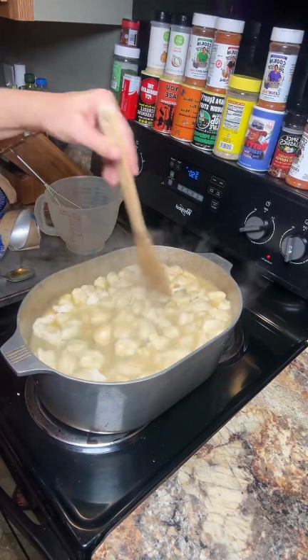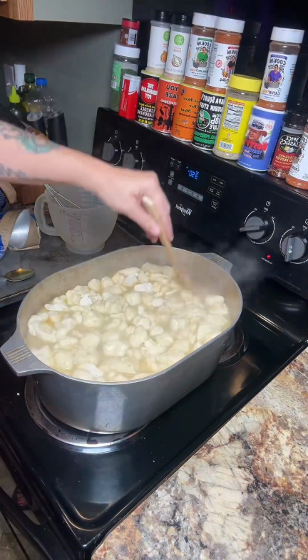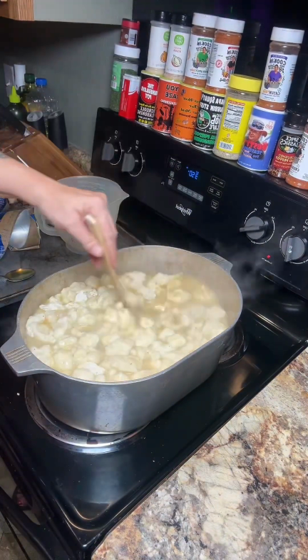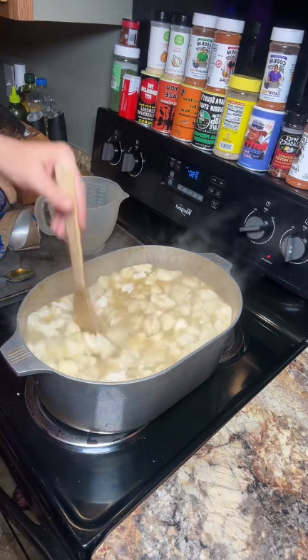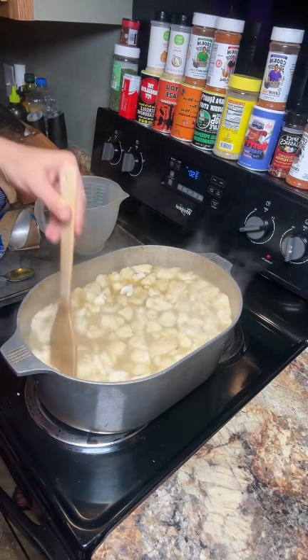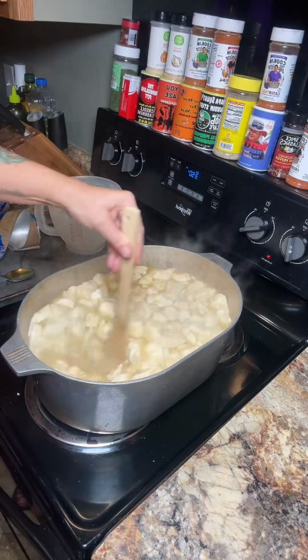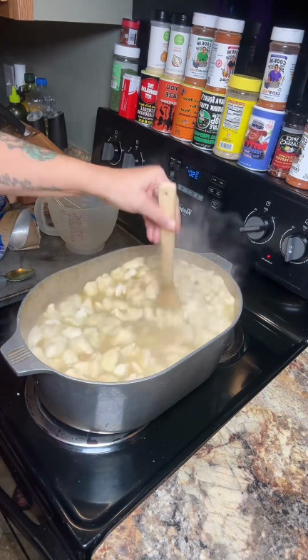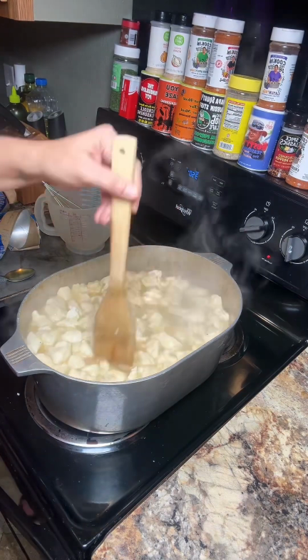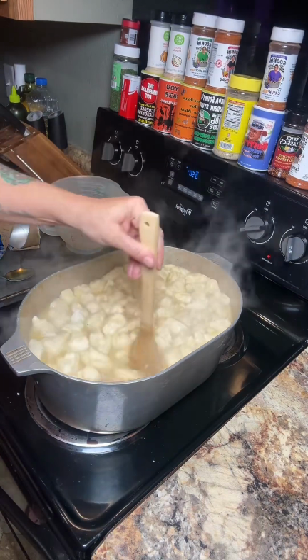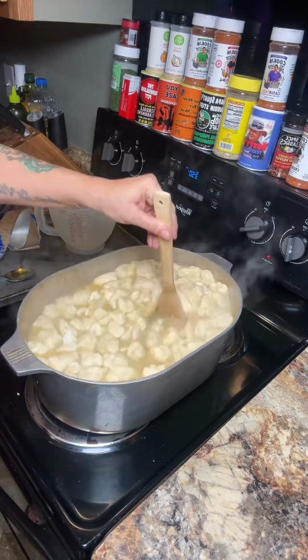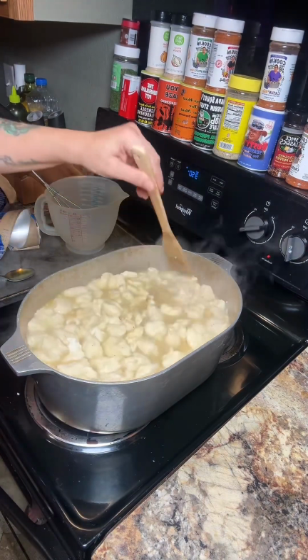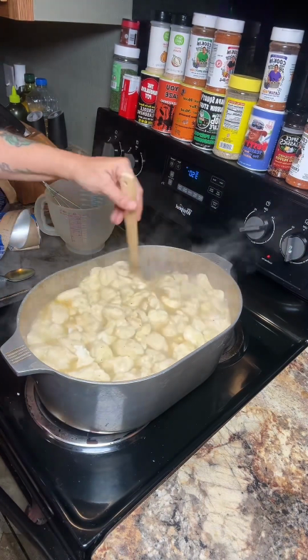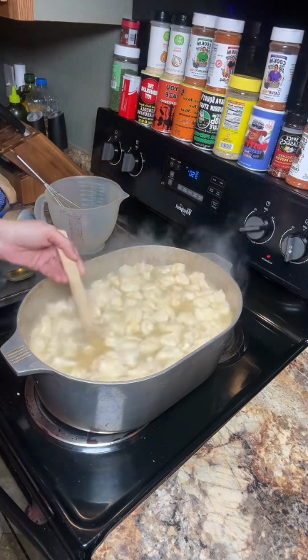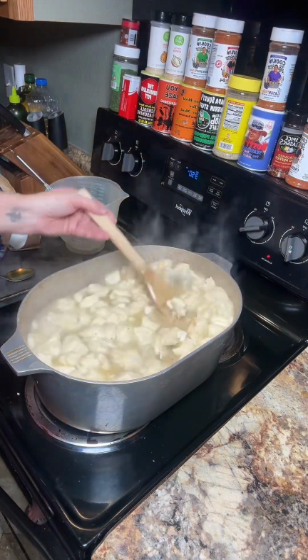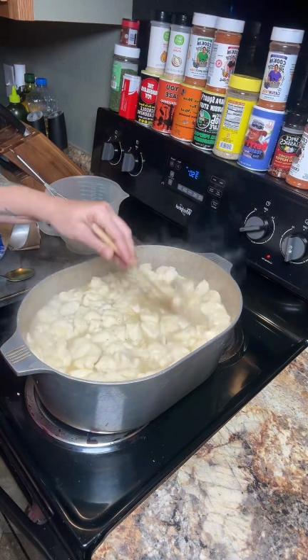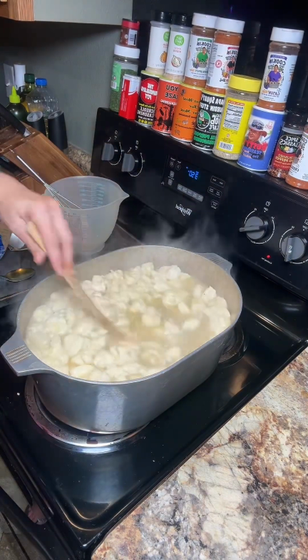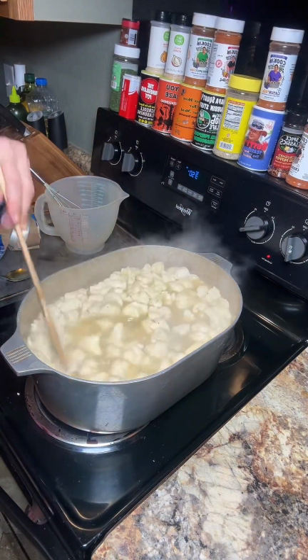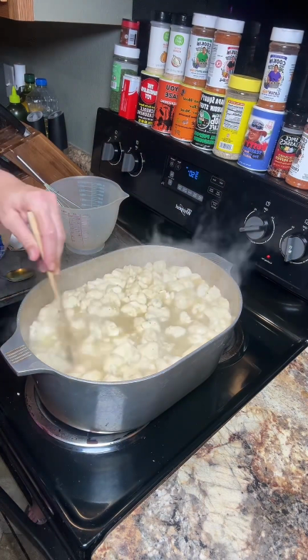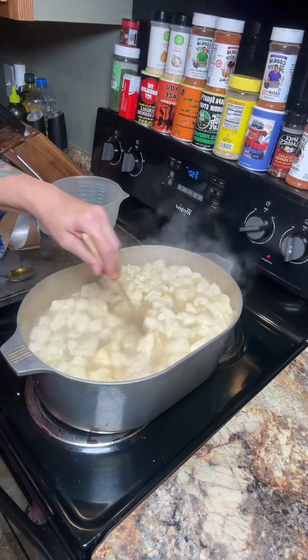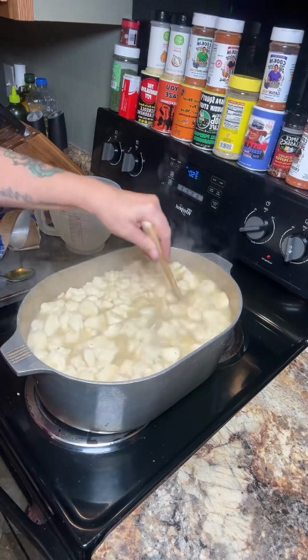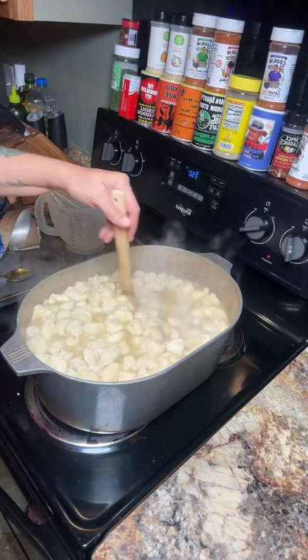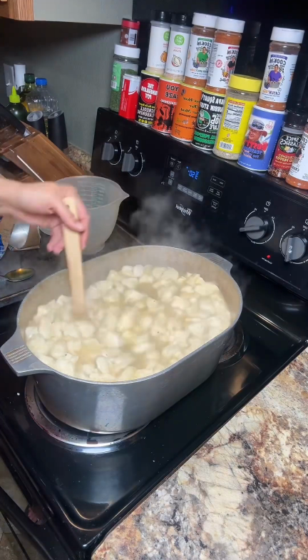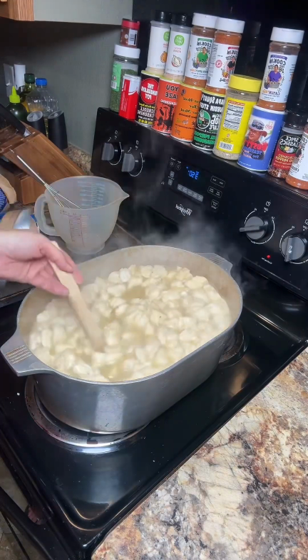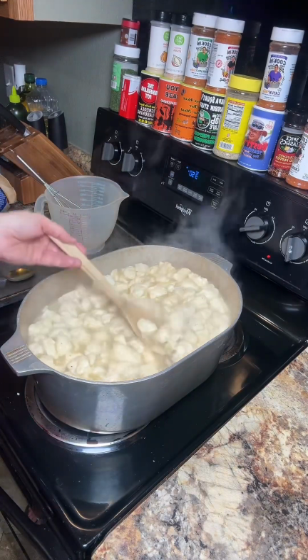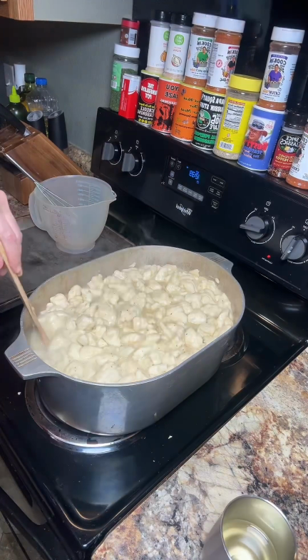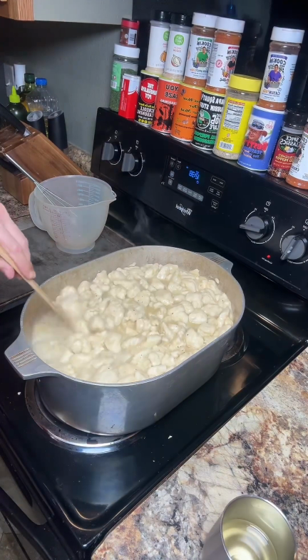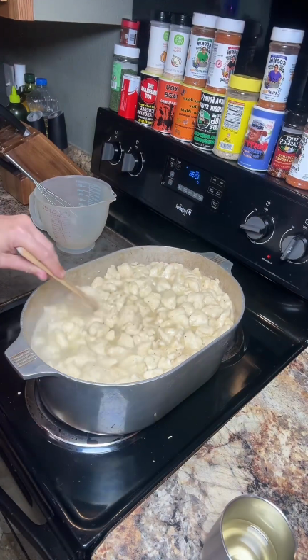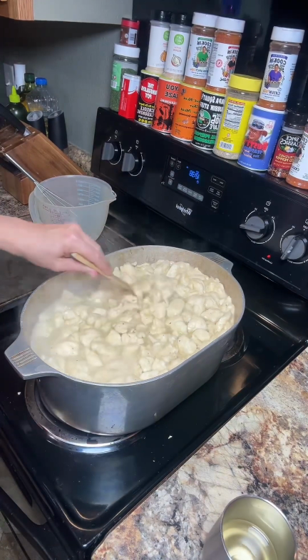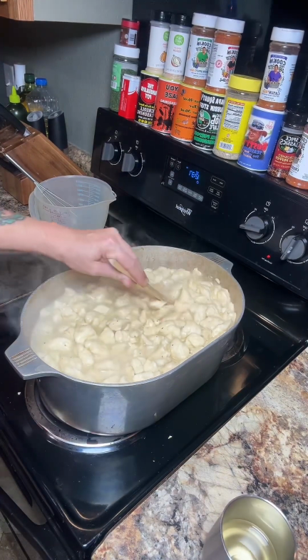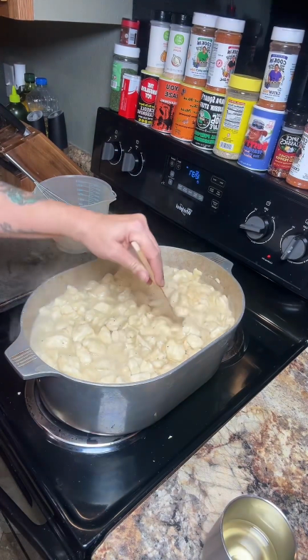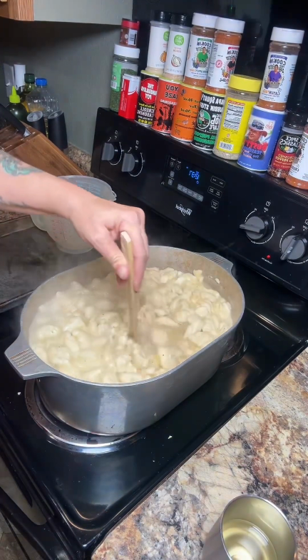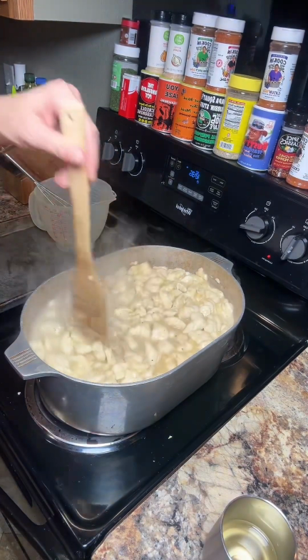You just got to stir it and get them all covered in gravy. We're just going to let that cook and simmer for about 30 minutes or so, and every now and then make sure it's not sticking to the bottom.